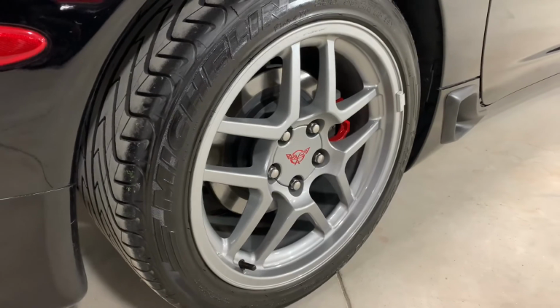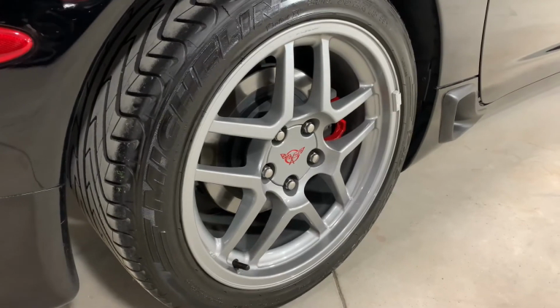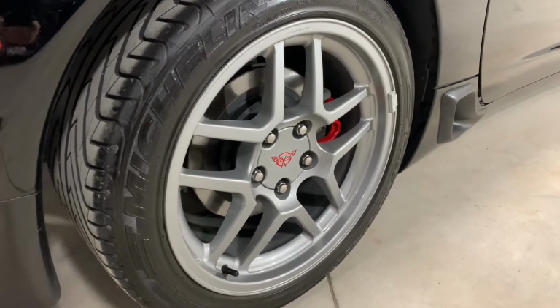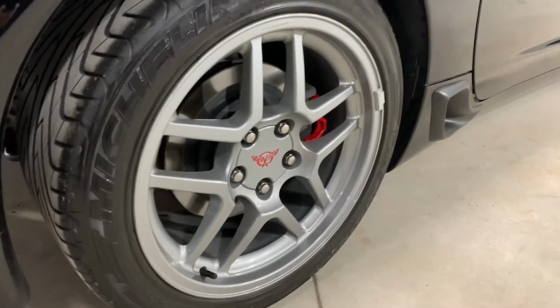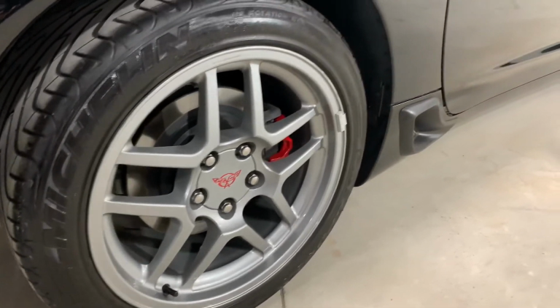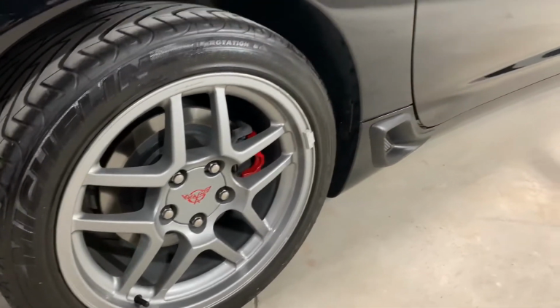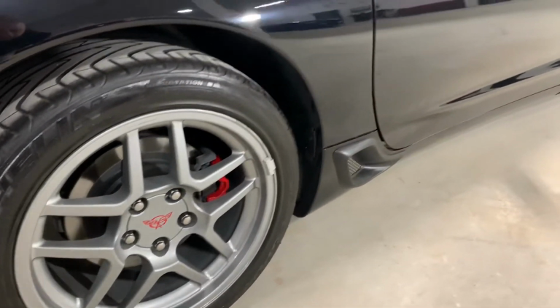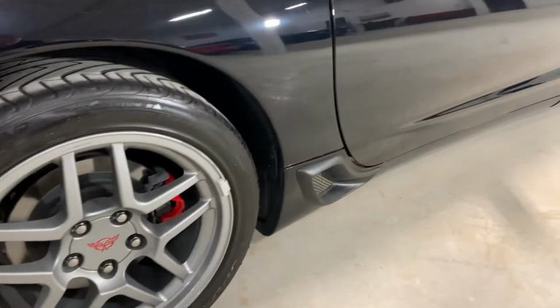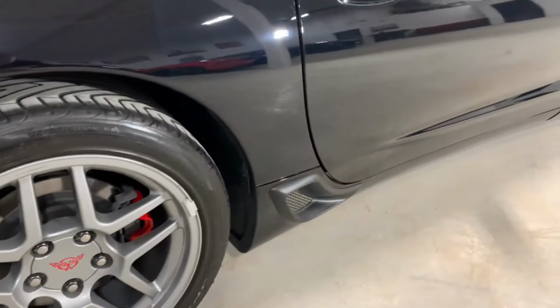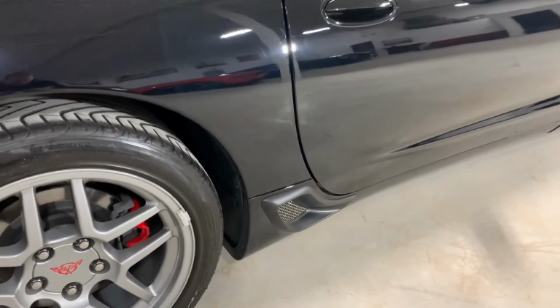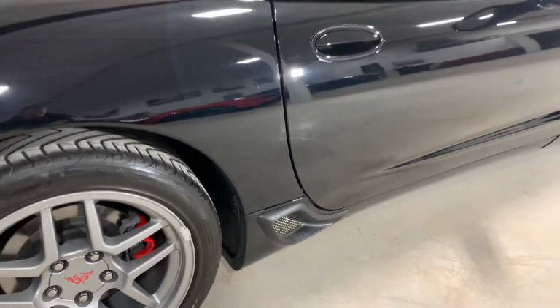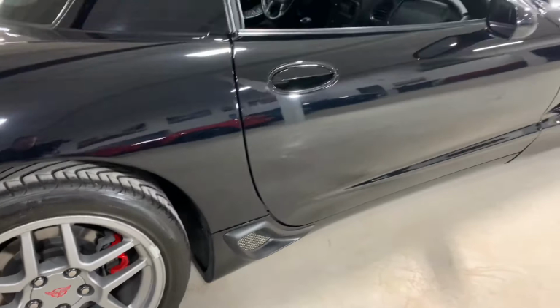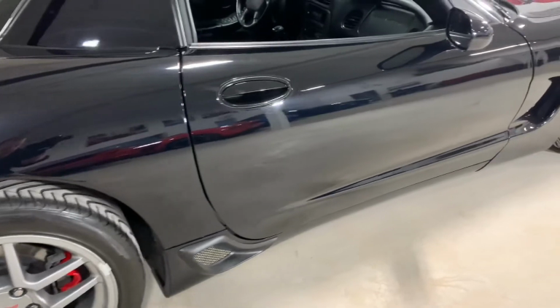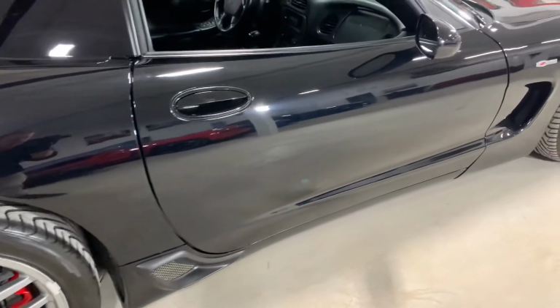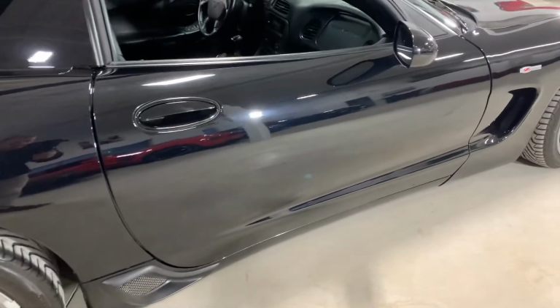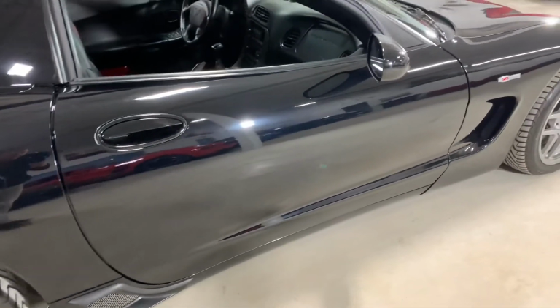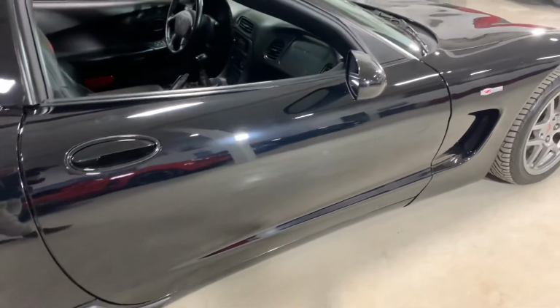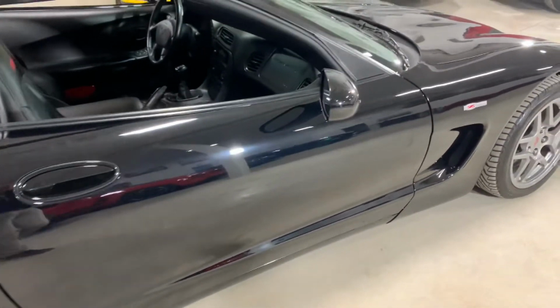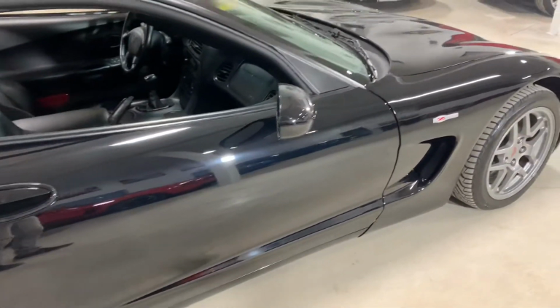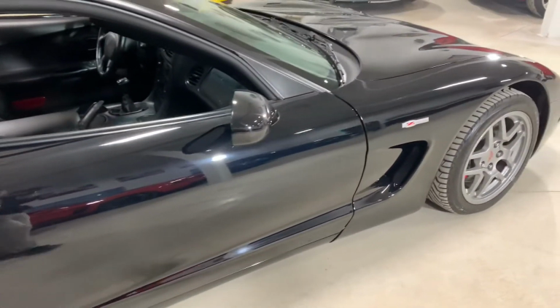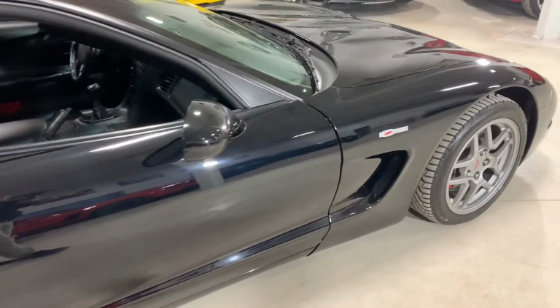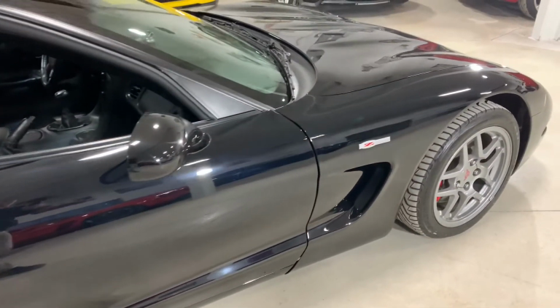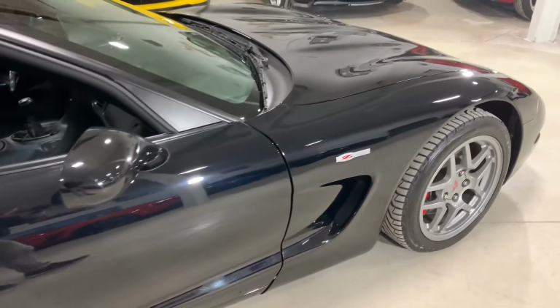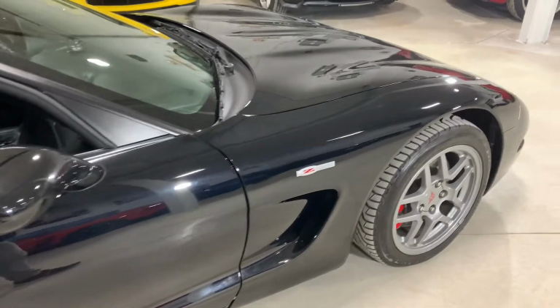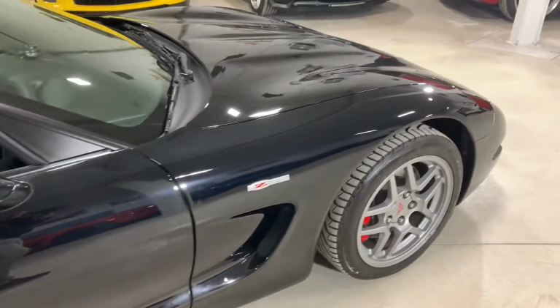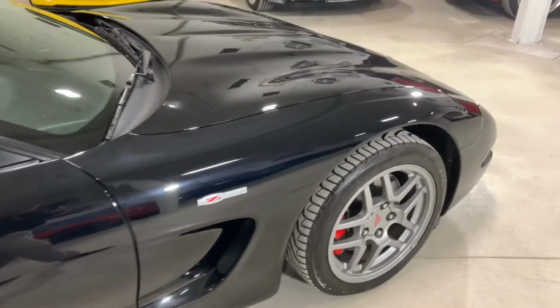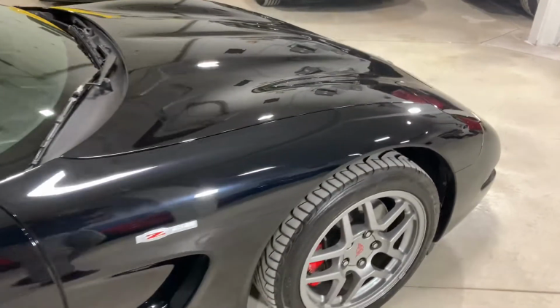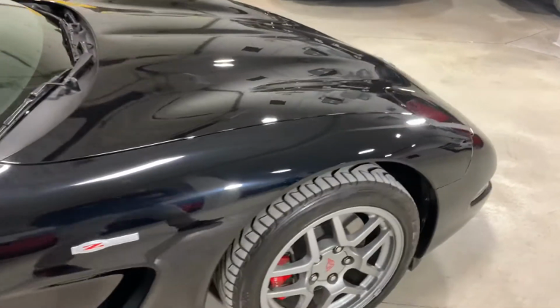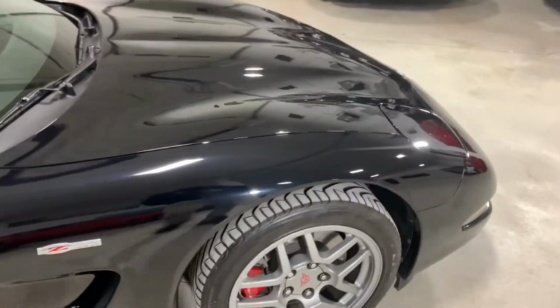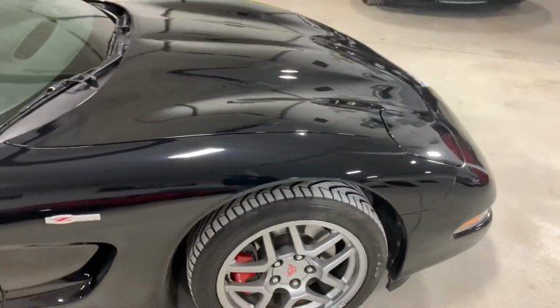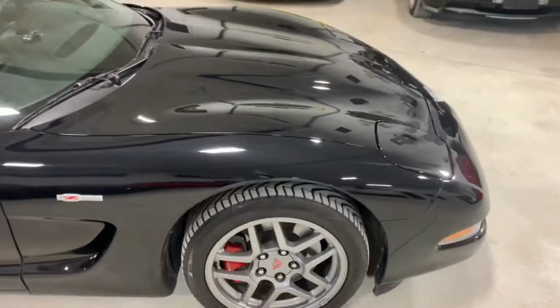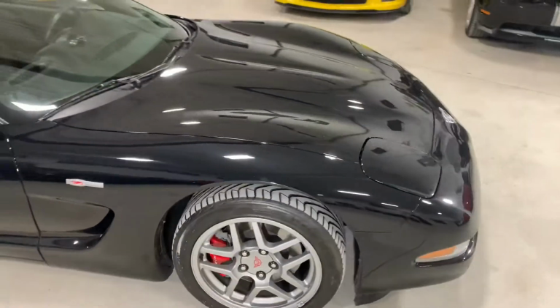Perfect condition wheel here. Look at the gloss — black is oftentimes a hard car to keep clean, but man, they look nice when they are clean.